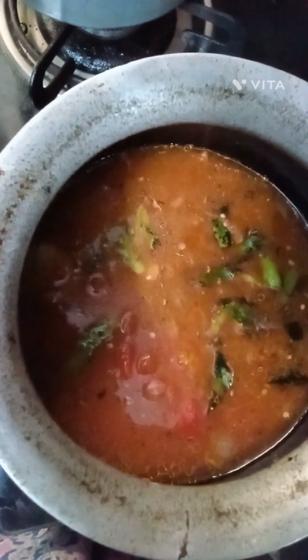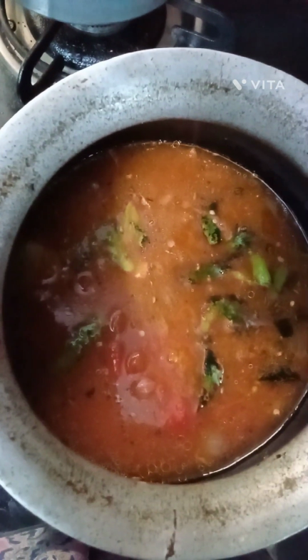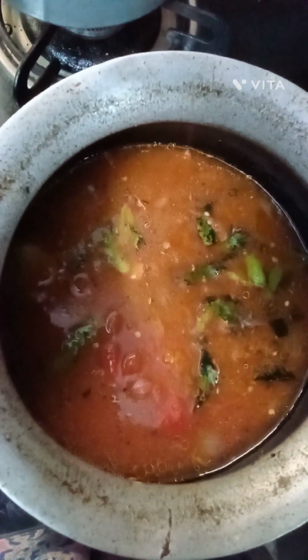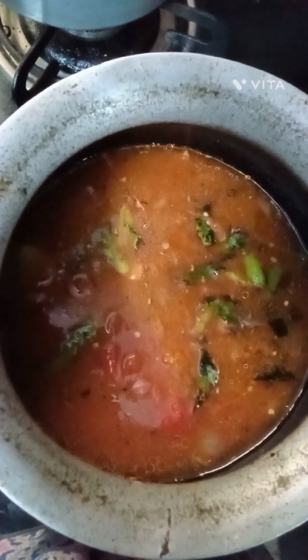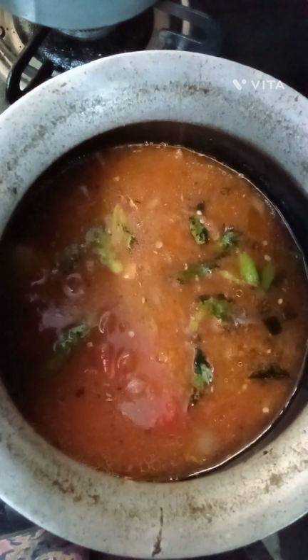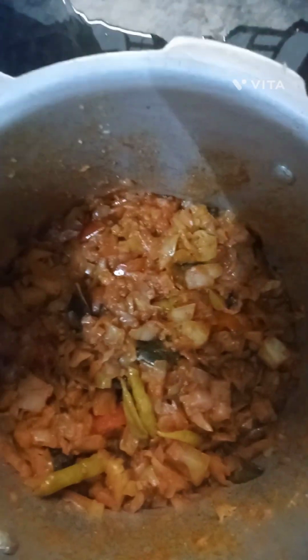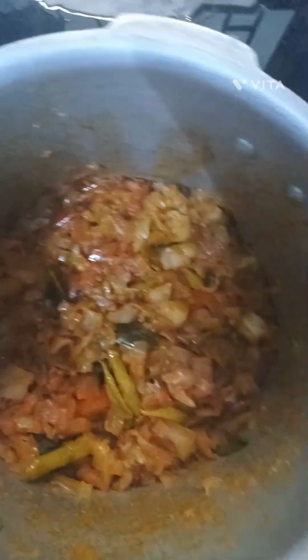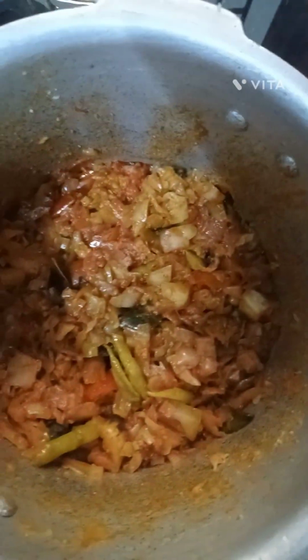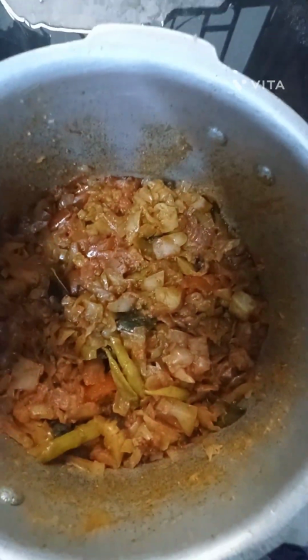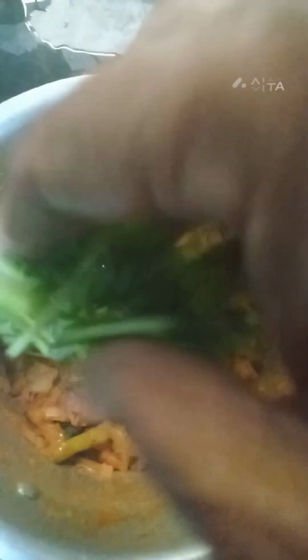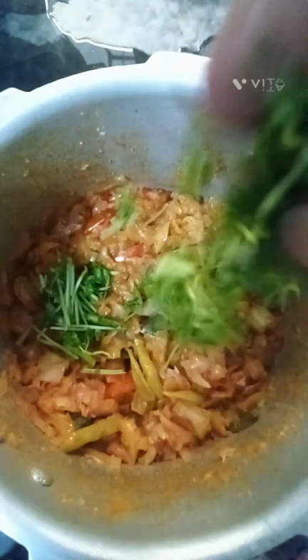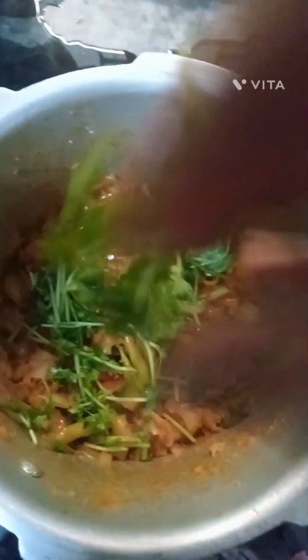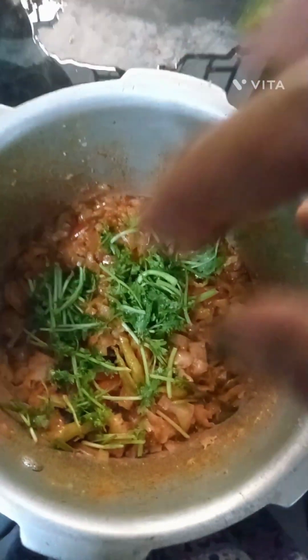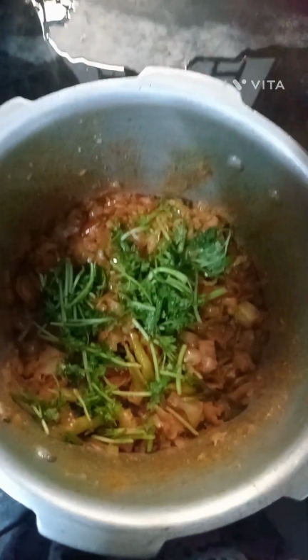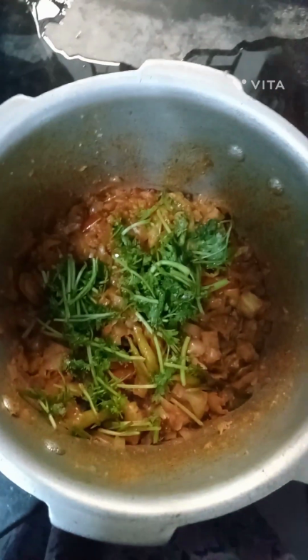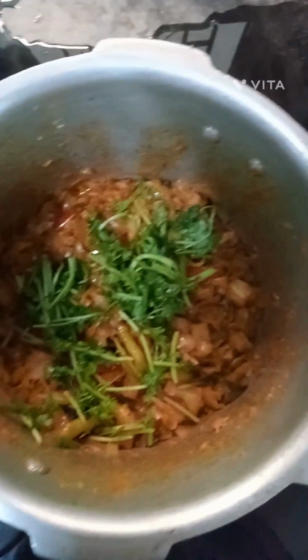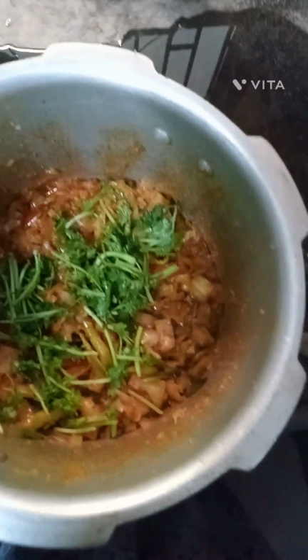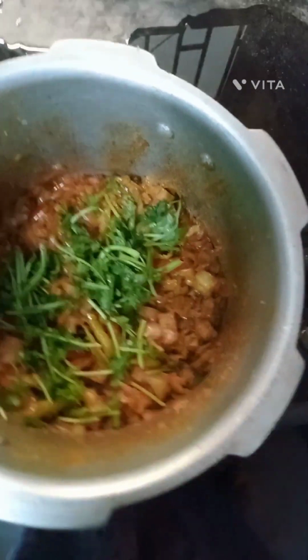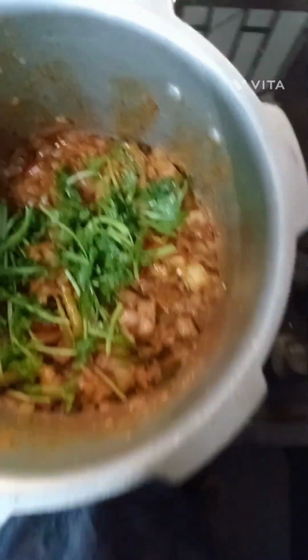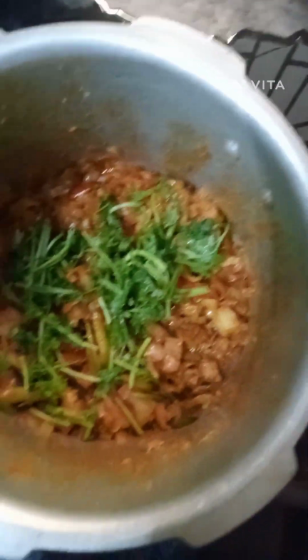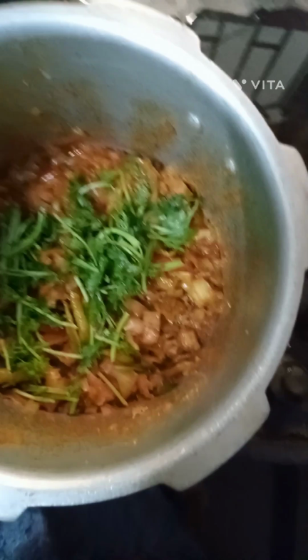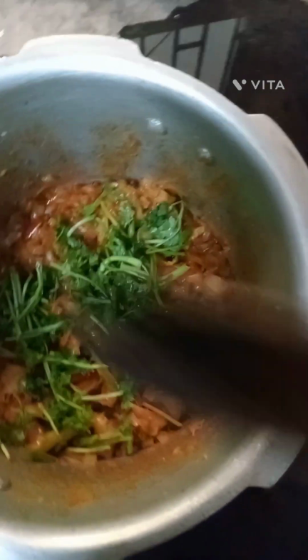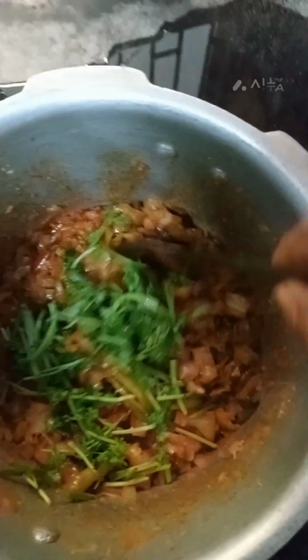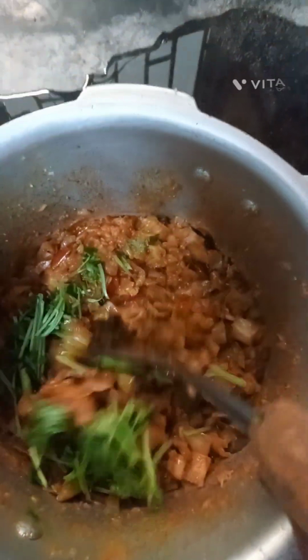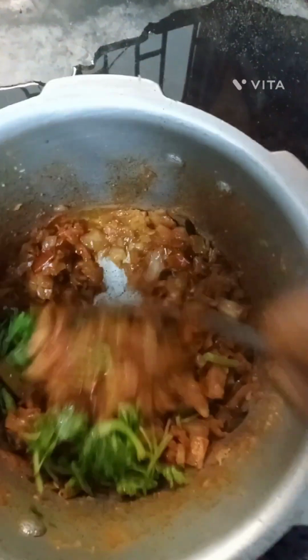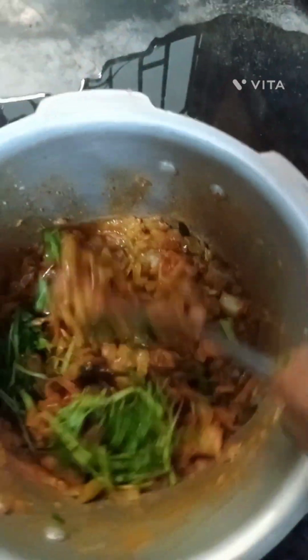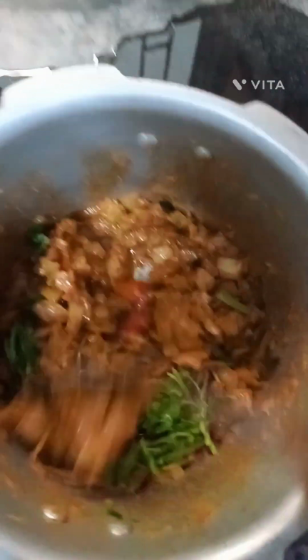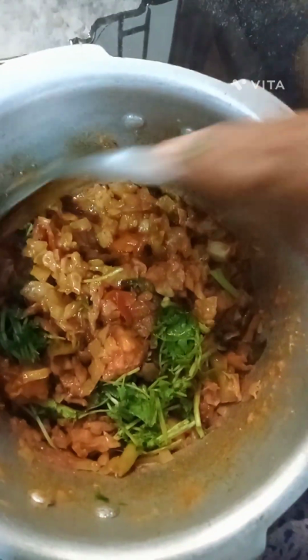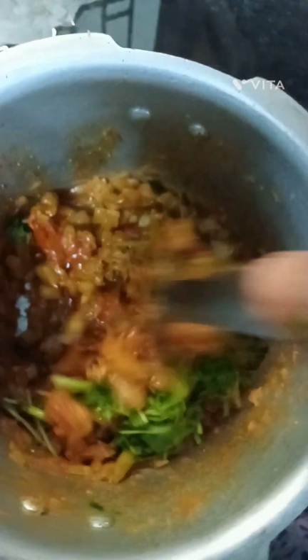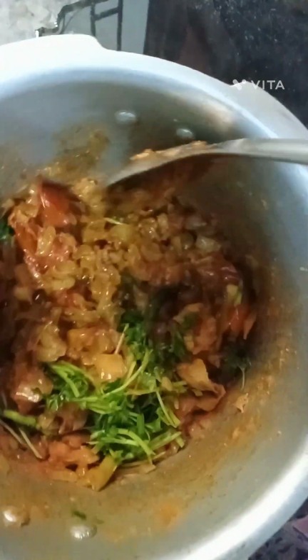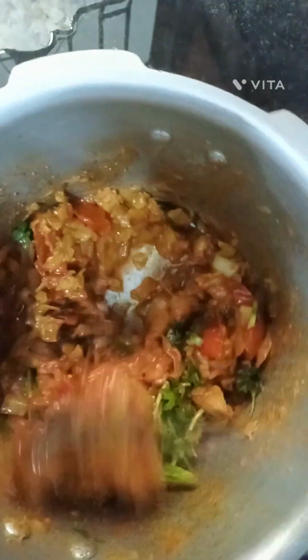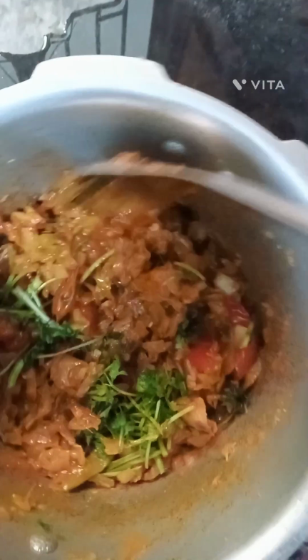I am going to put the curry in the middle of the rice. I also have water in my hand. We will put a little bit of water in 2 minutes.